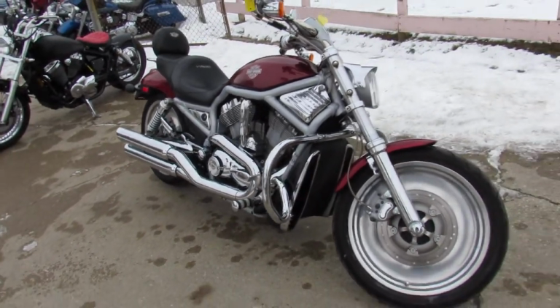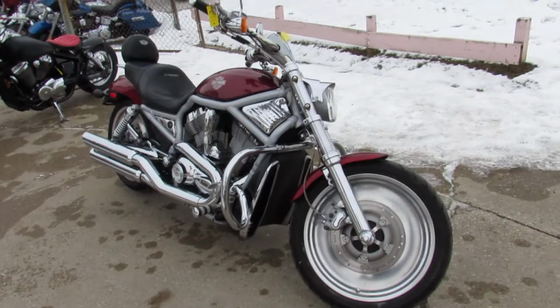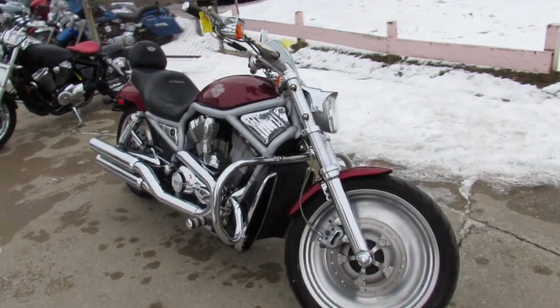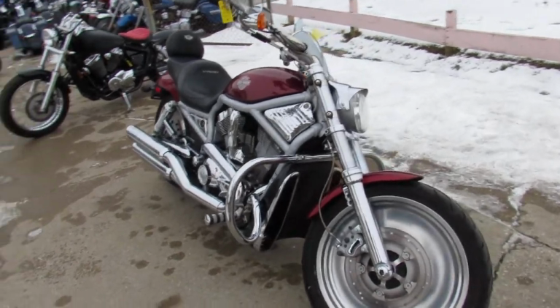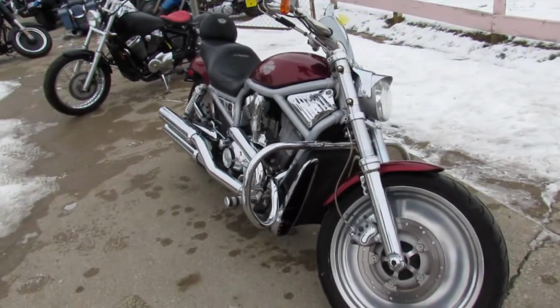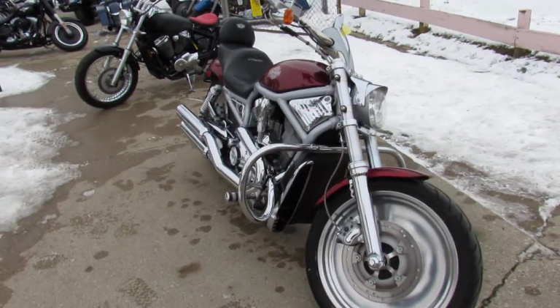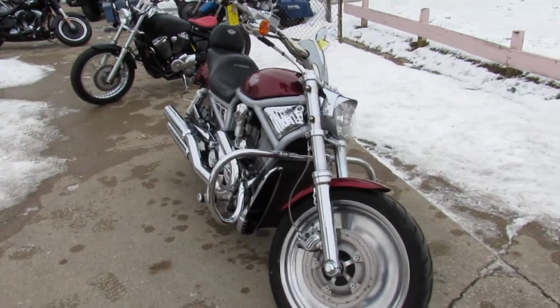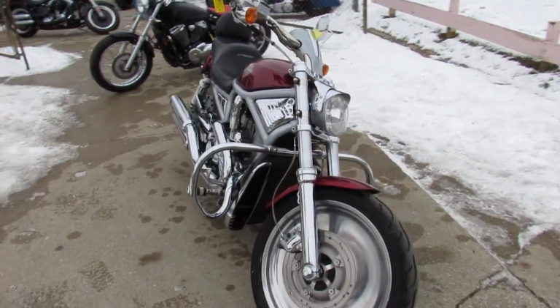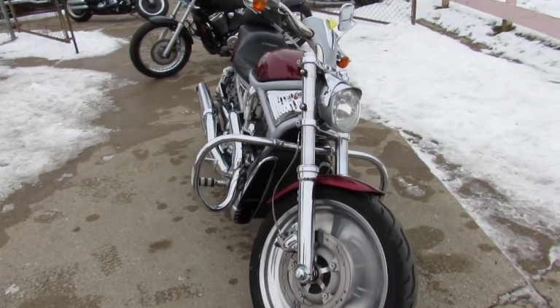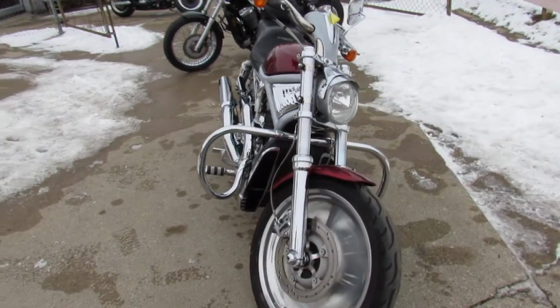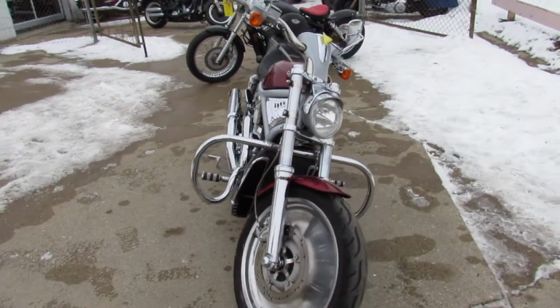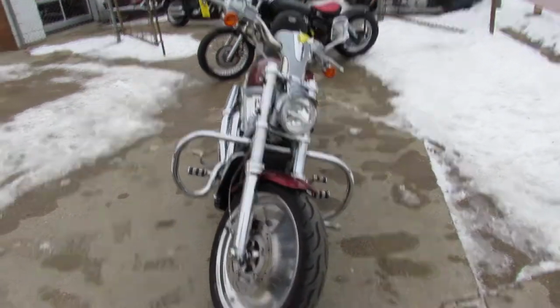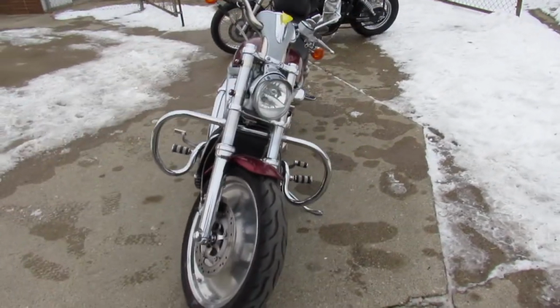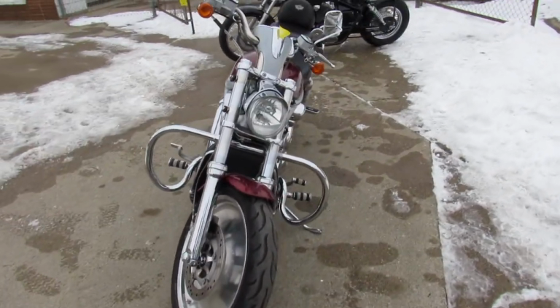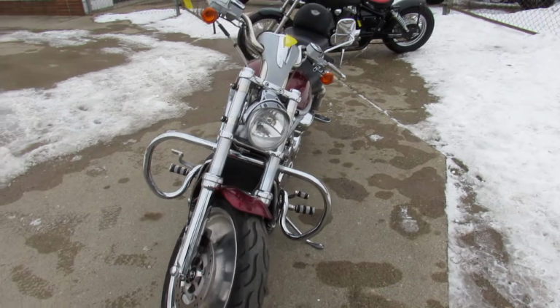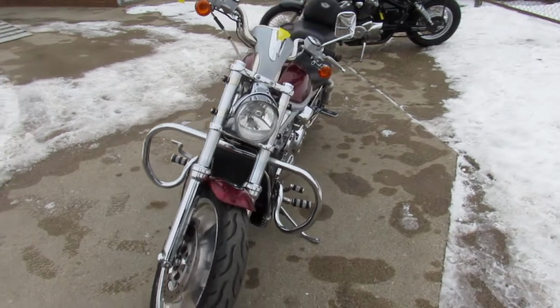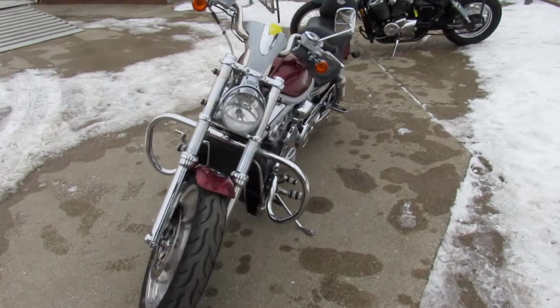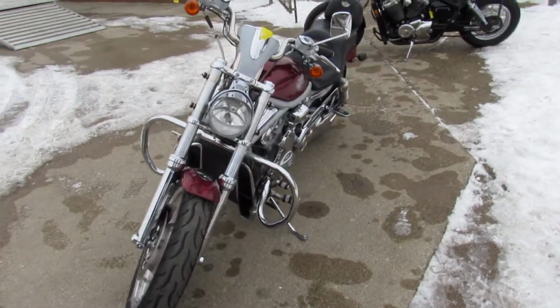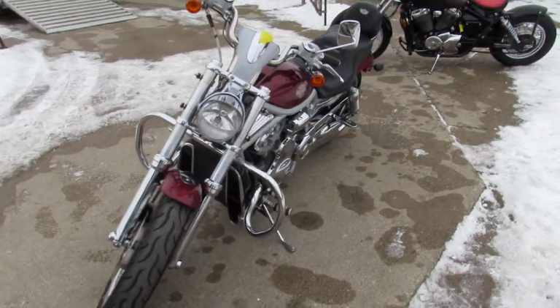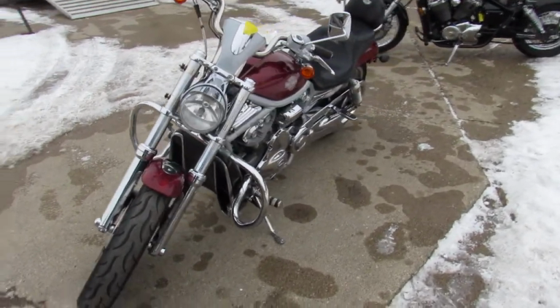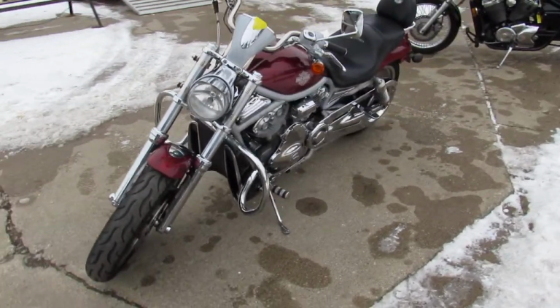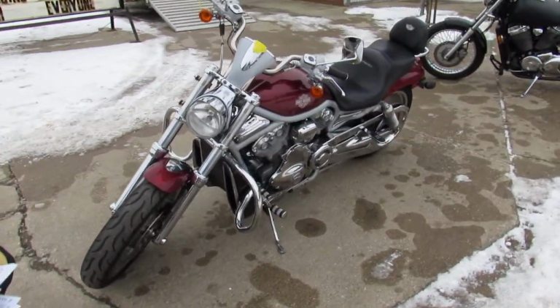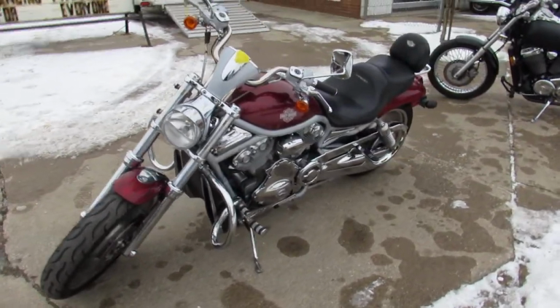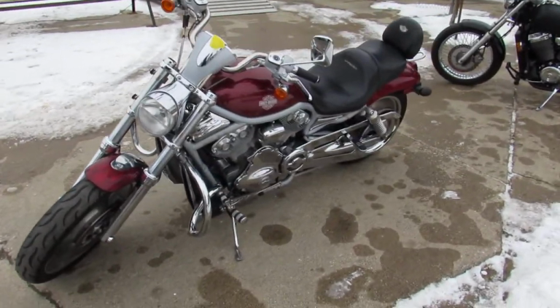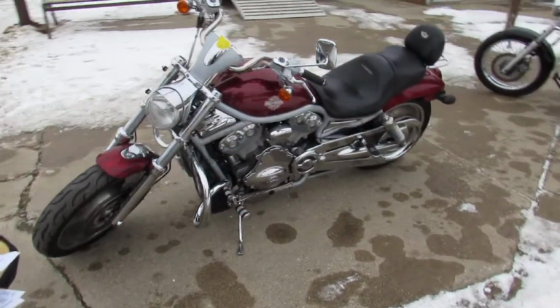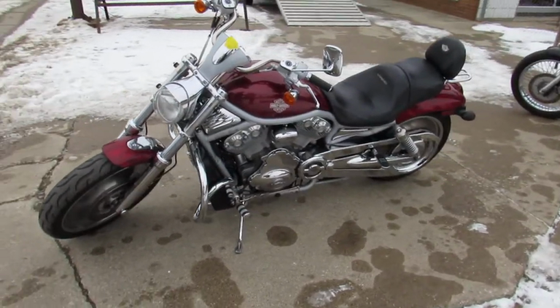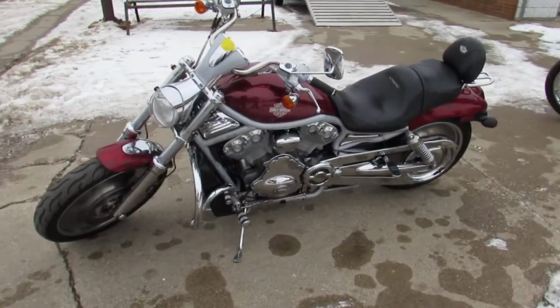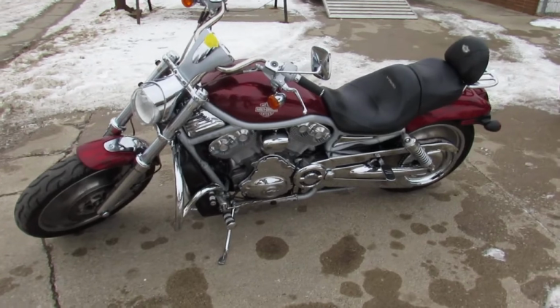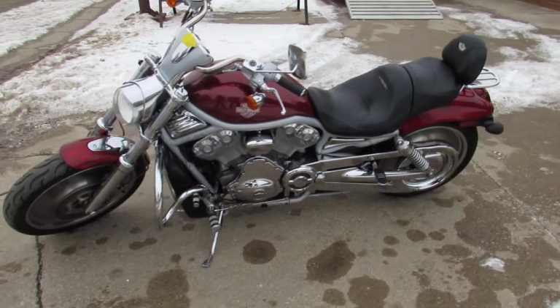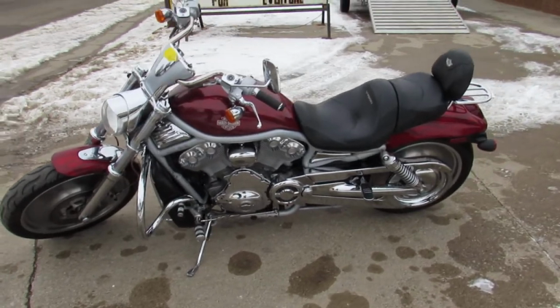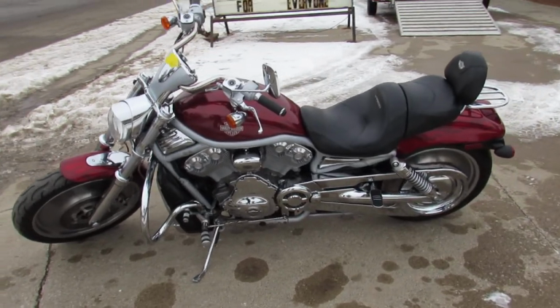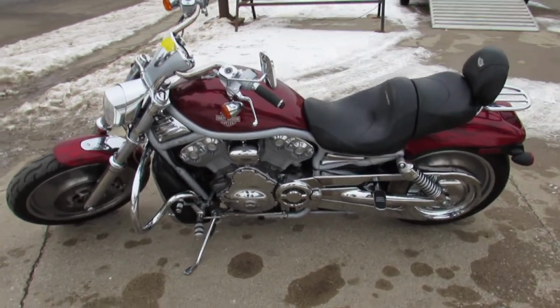This one is a 2003 100th Anniversary Edition V-Rod. This thing's a must-see — it's got polished aluminum wheels, chrome front end, Screaming Eagle exhaust, chrome engine guards, backrest, and luggage rack.